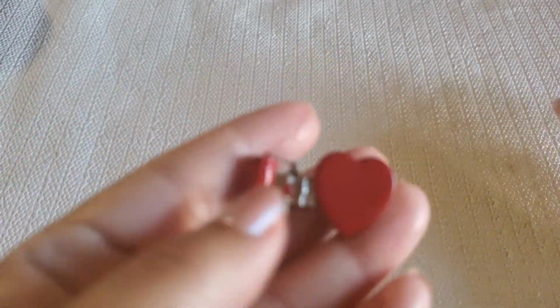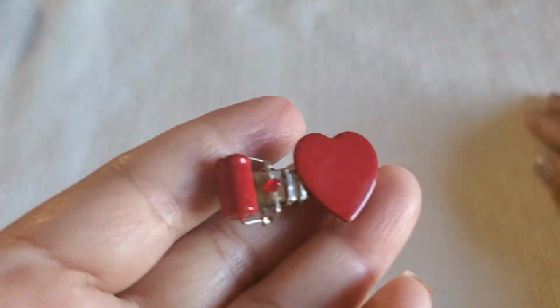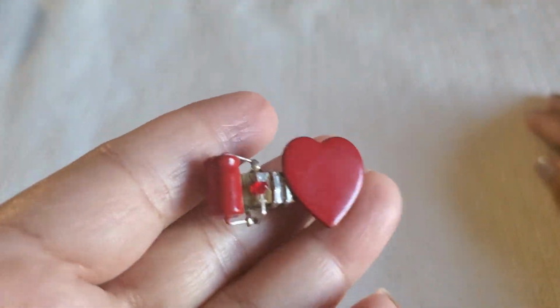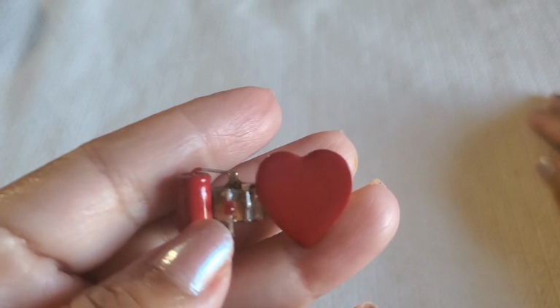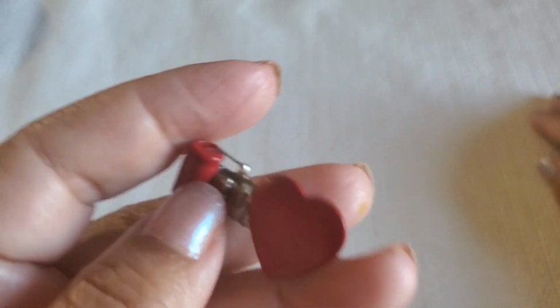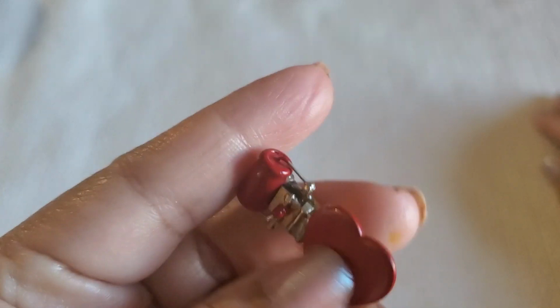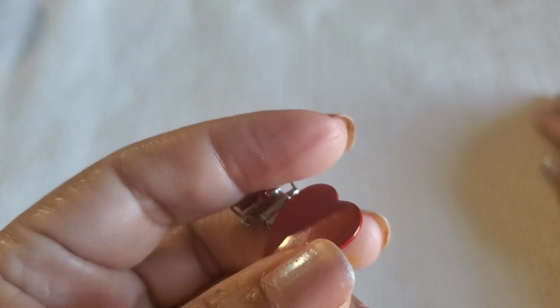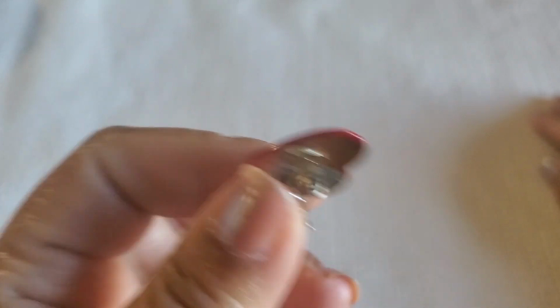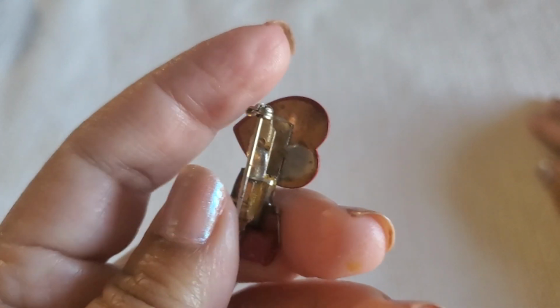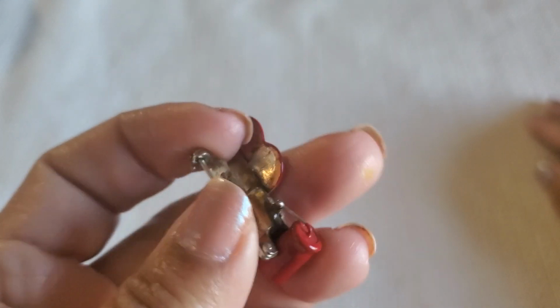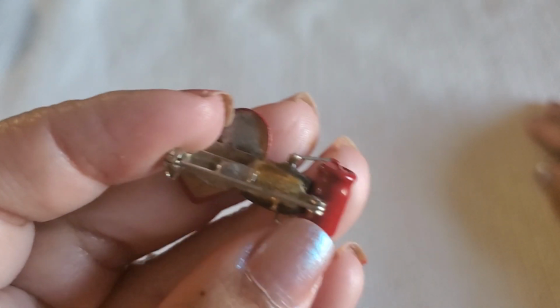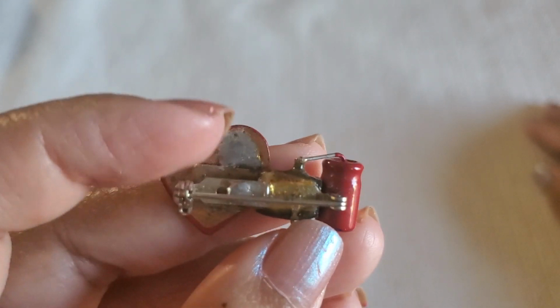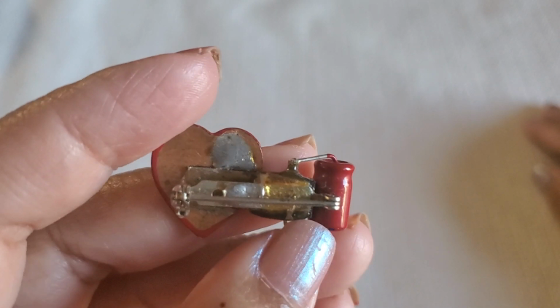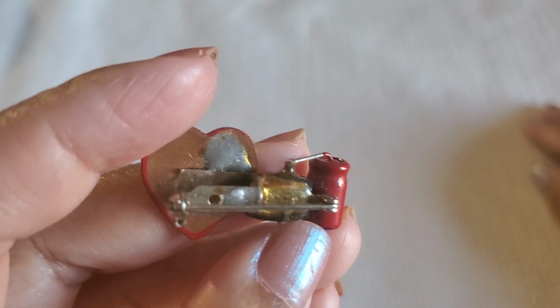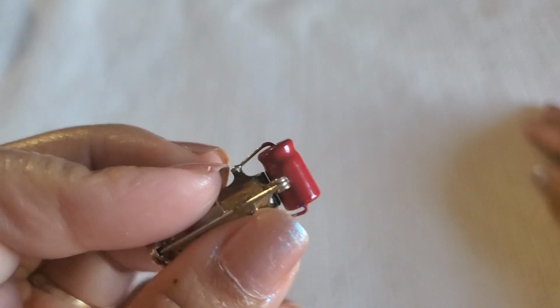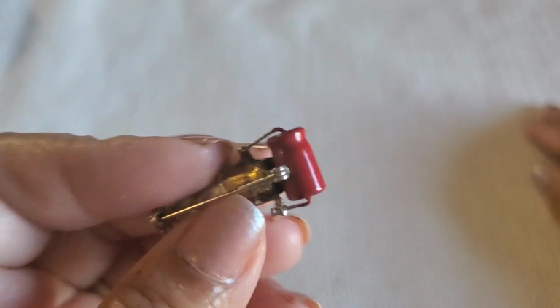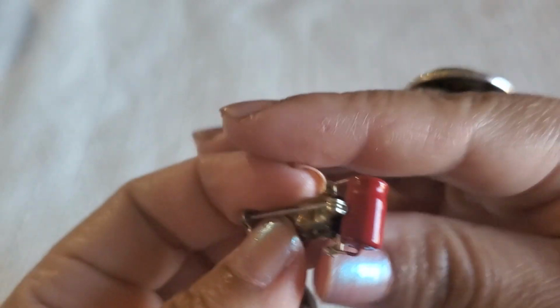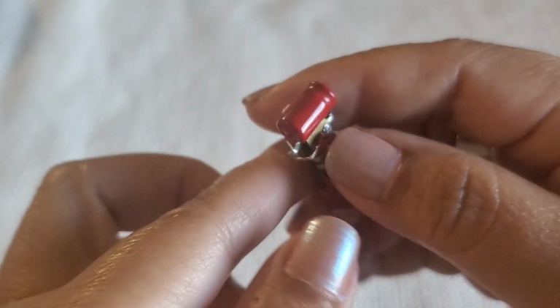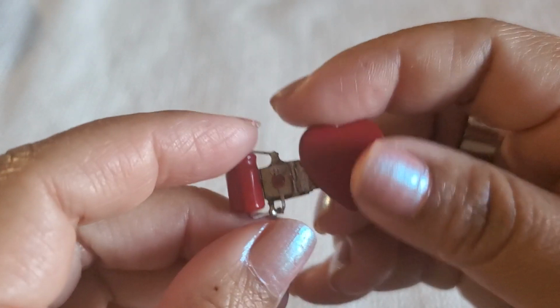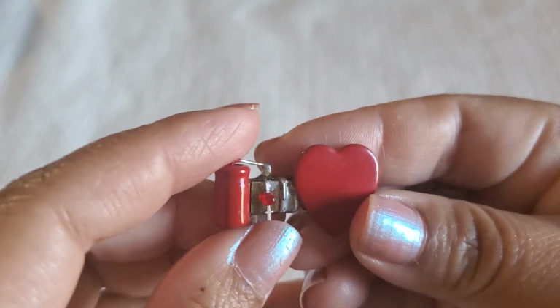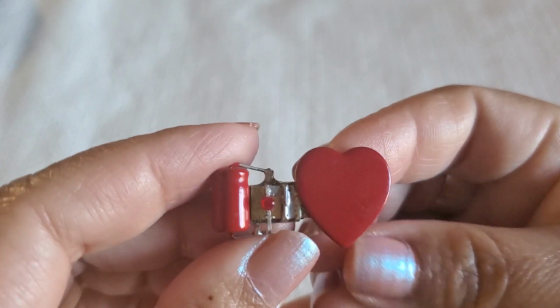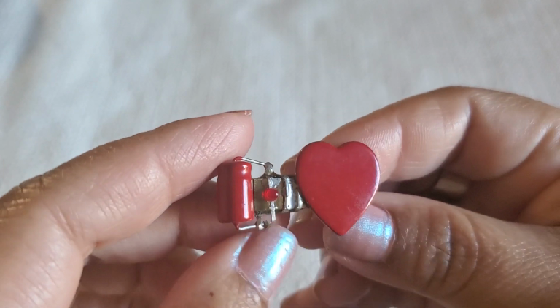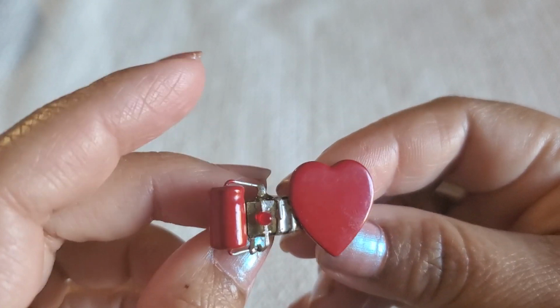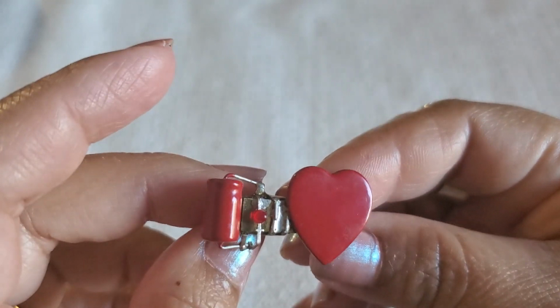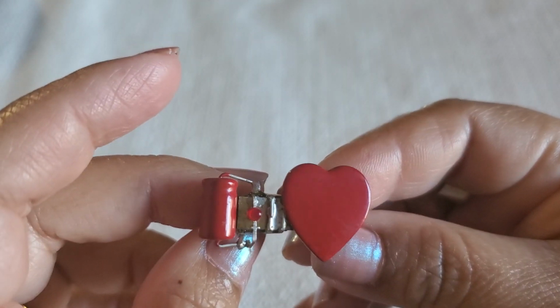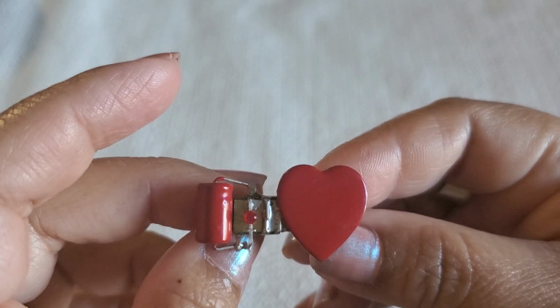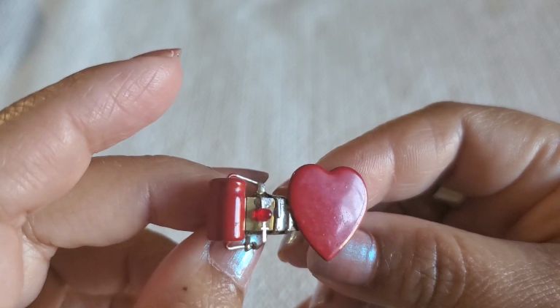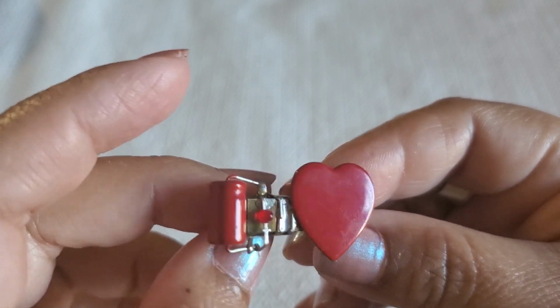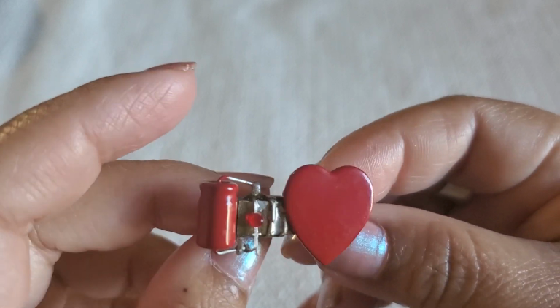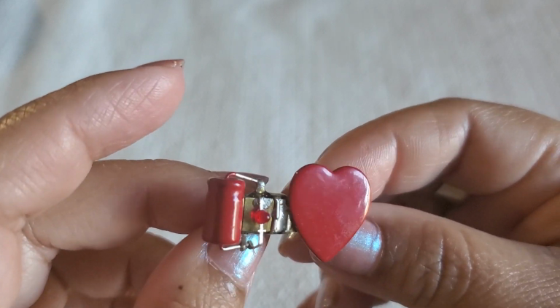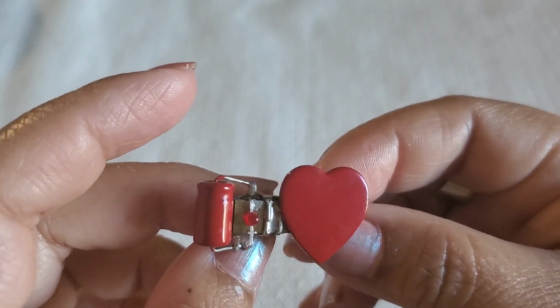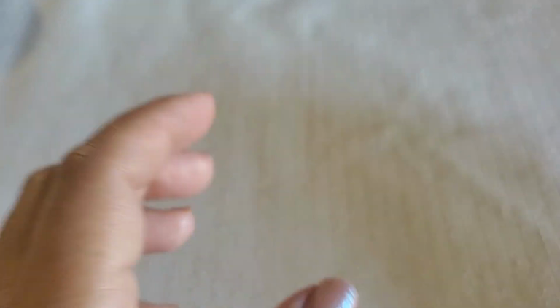And then I have this heart brooch. See how beautiful it is — it's a red heart. I'll do $2 on that one.